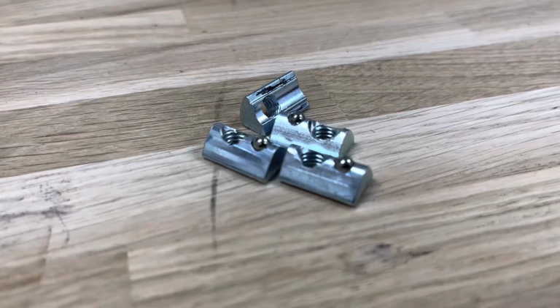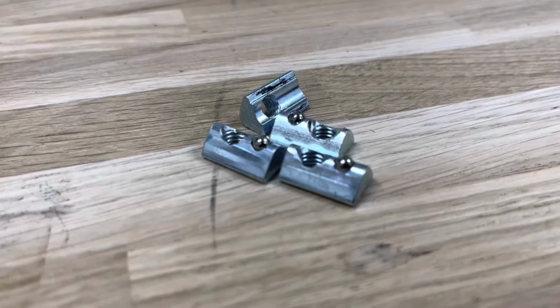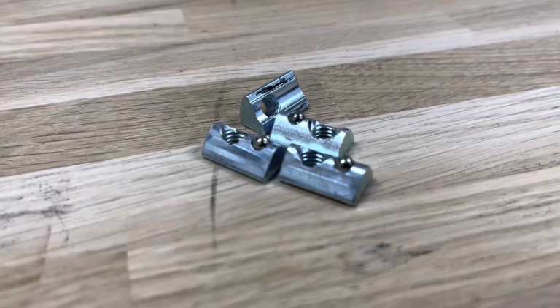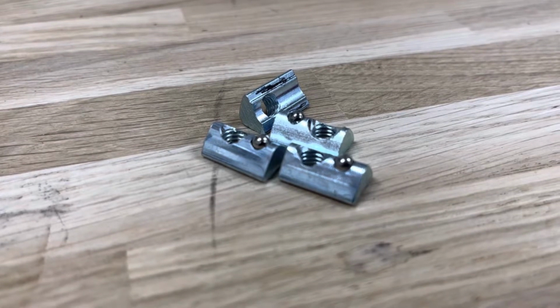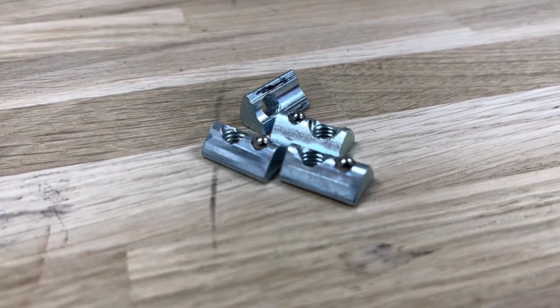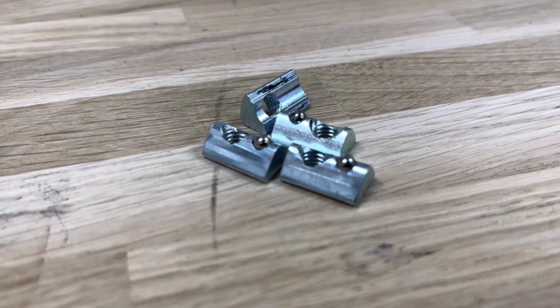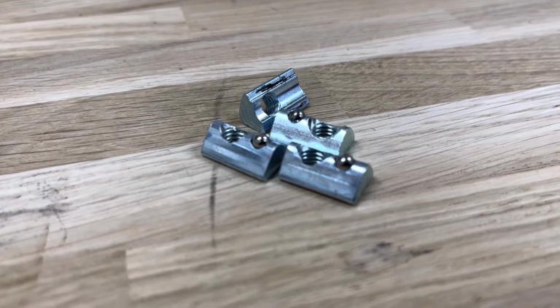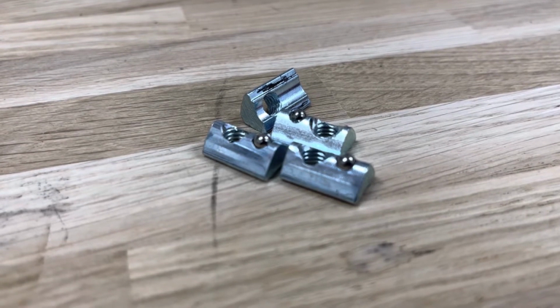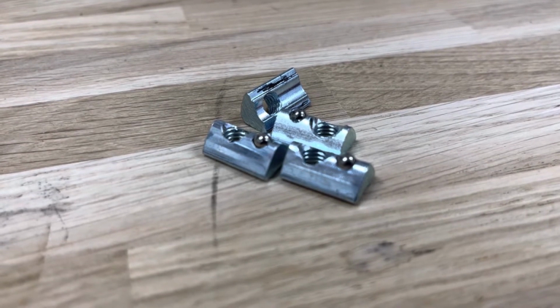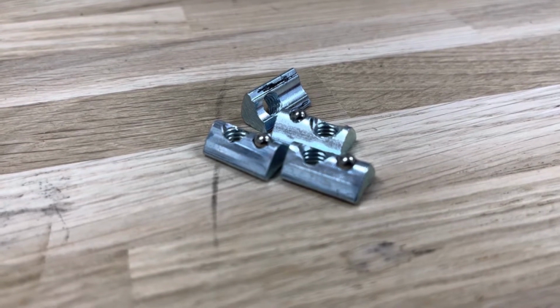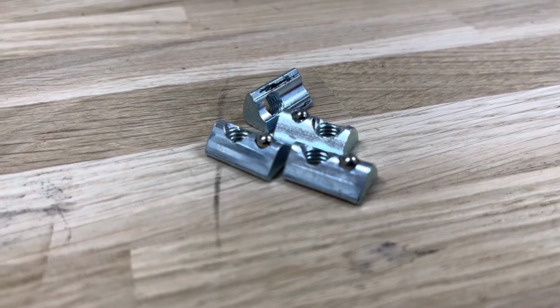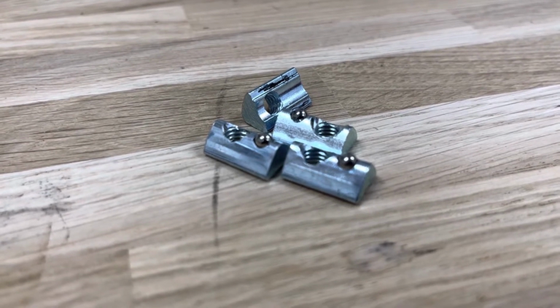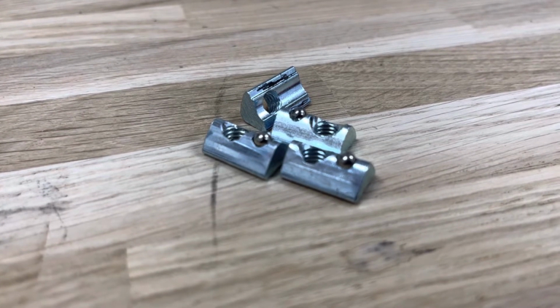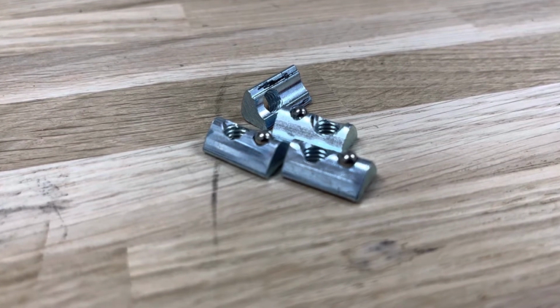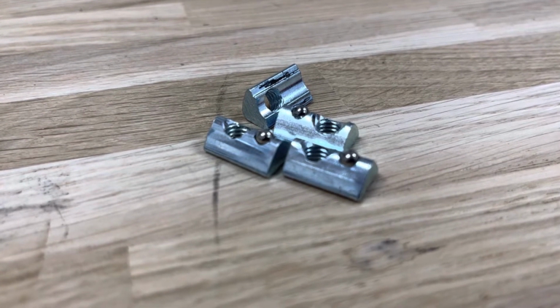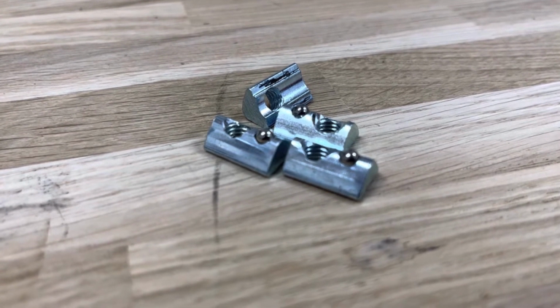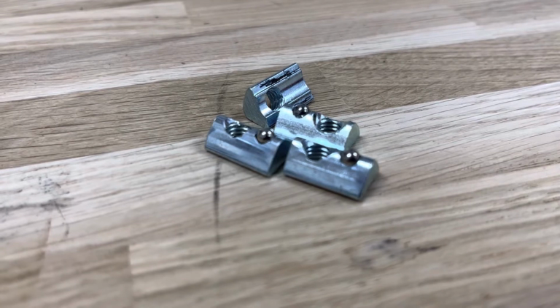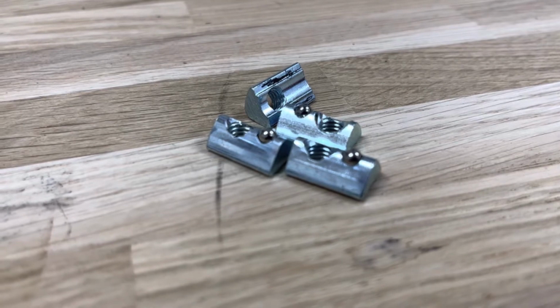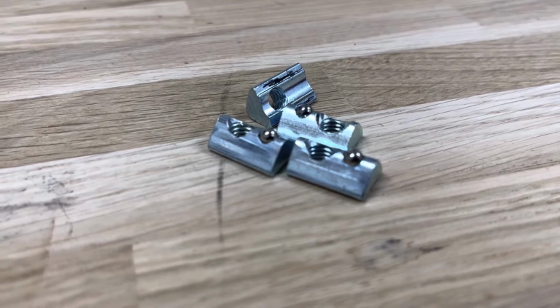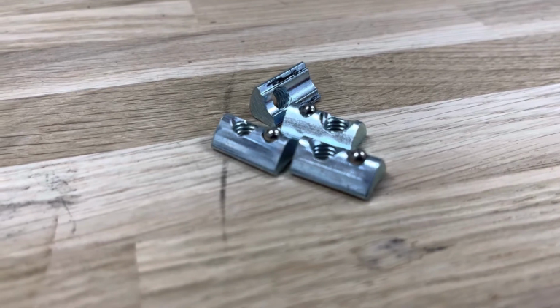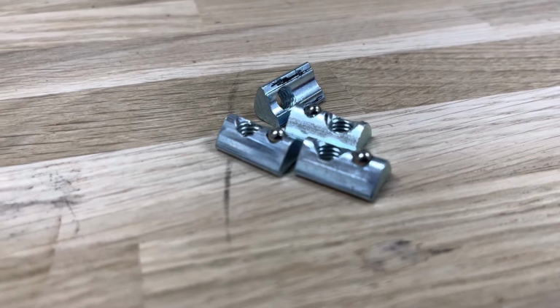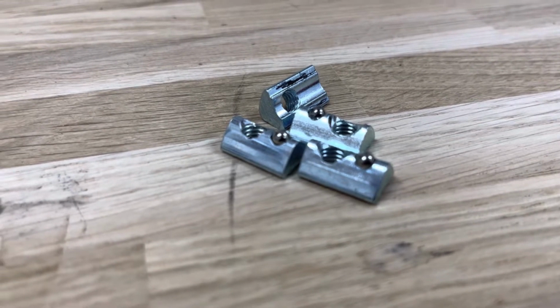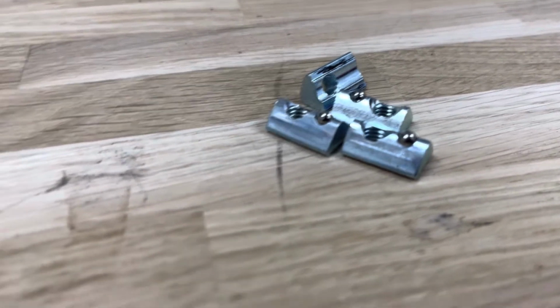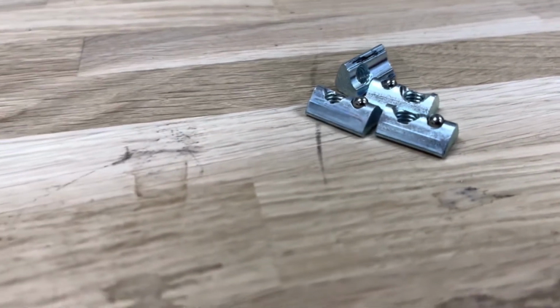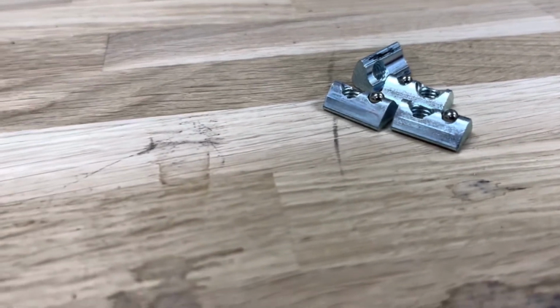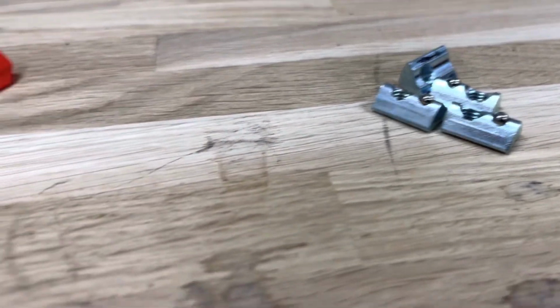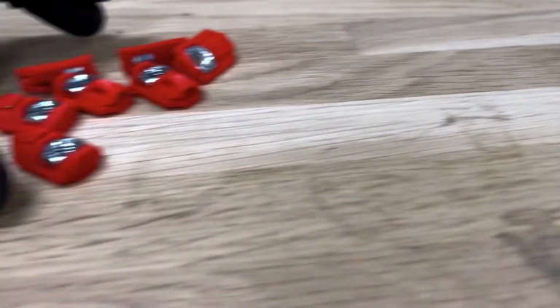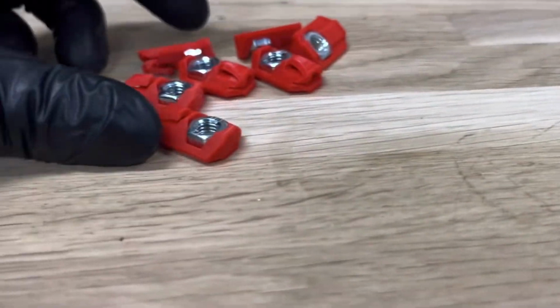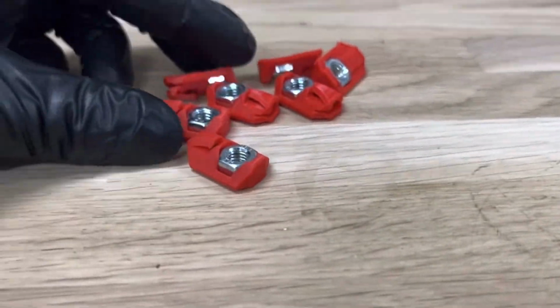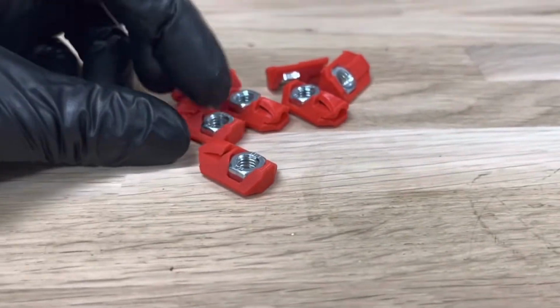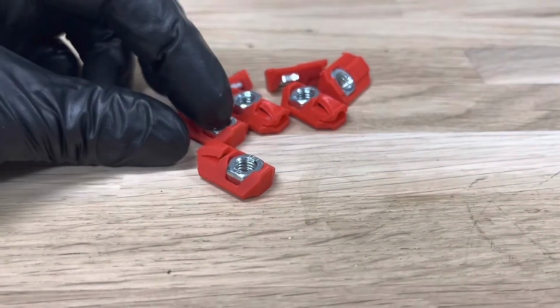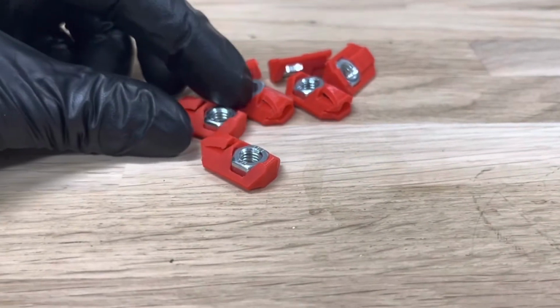I don't have enough of these T-slot nuts and they're pretty expensive, so I decided to come up with my own solution, and this is what it looks like.